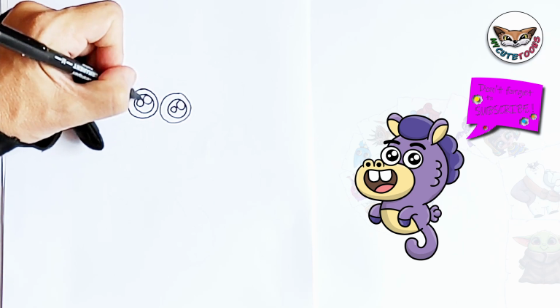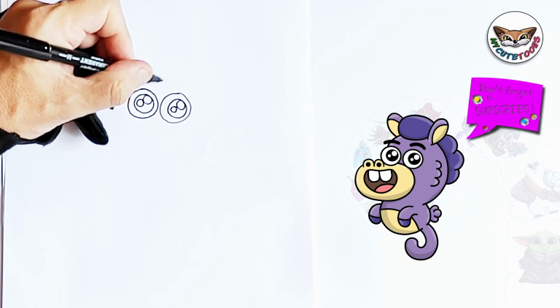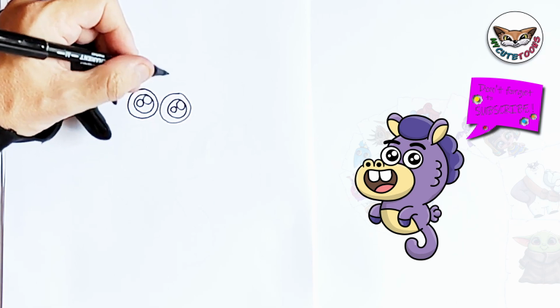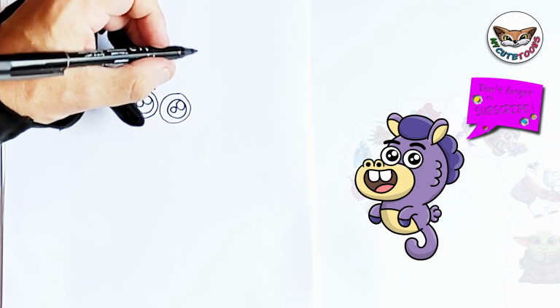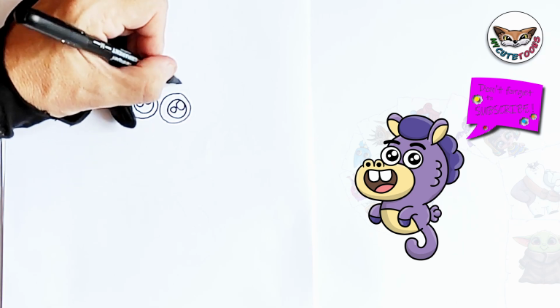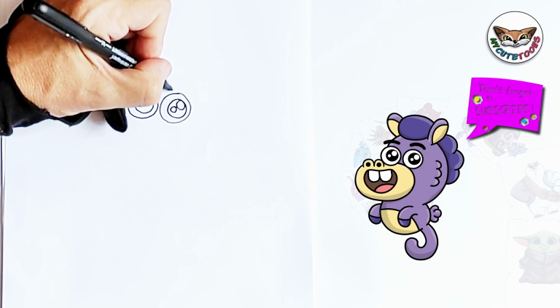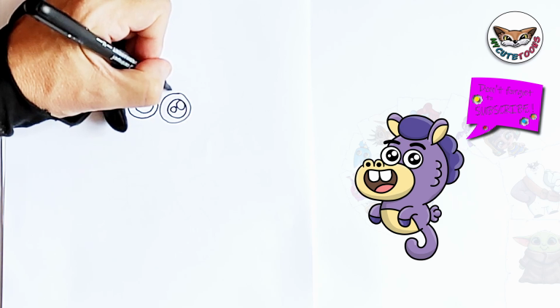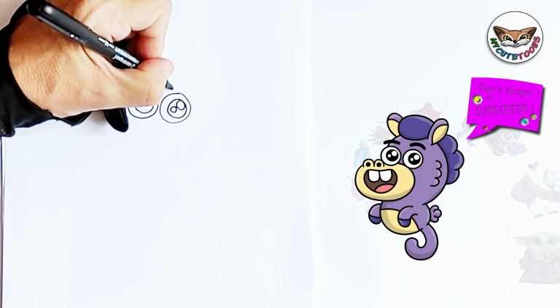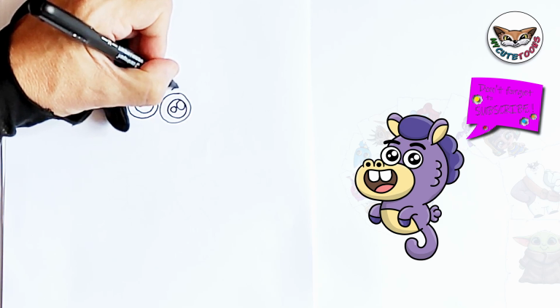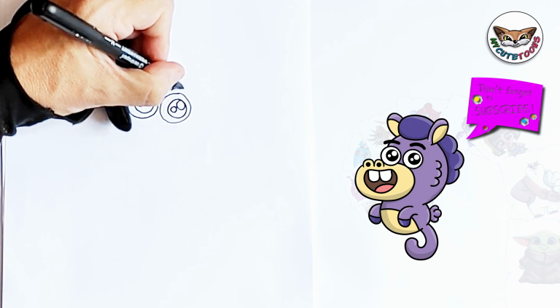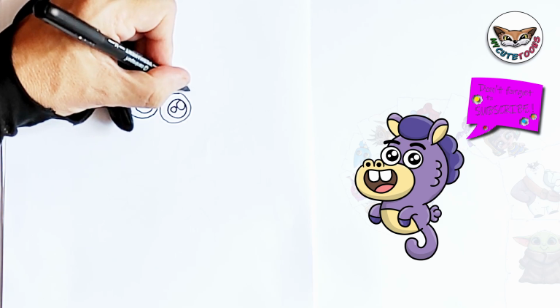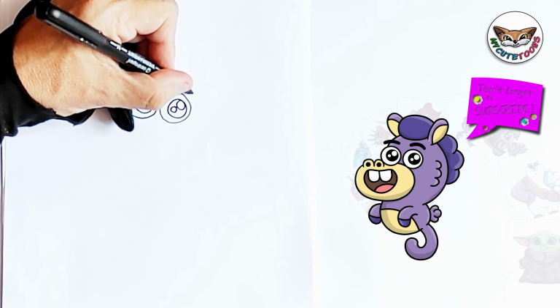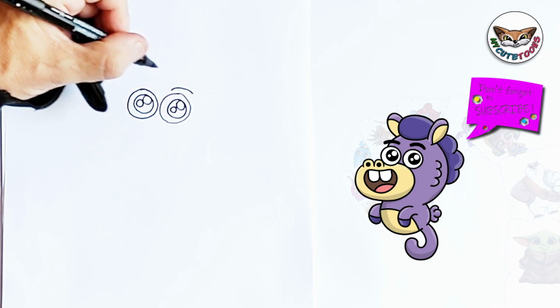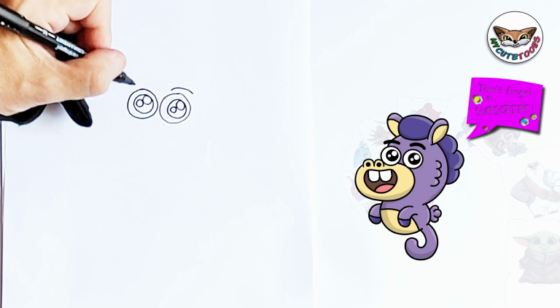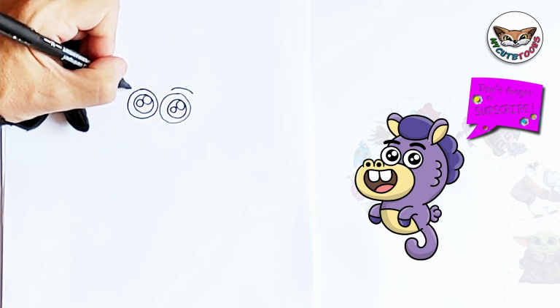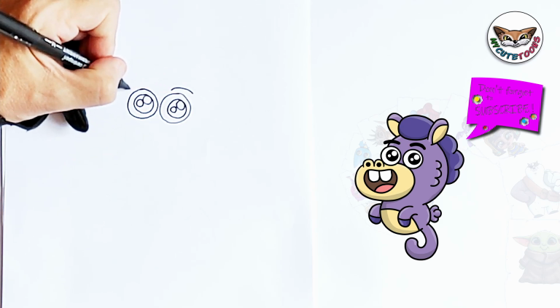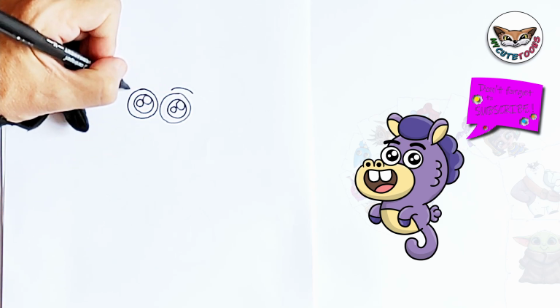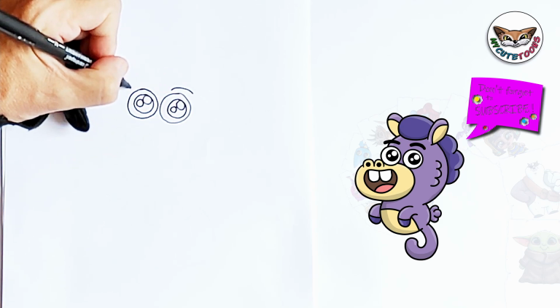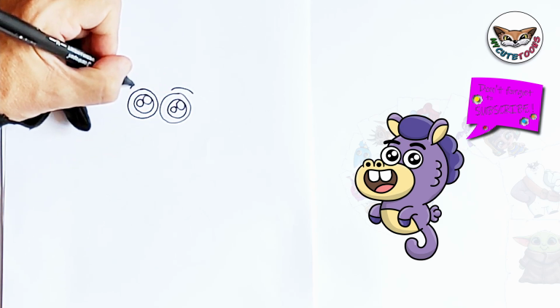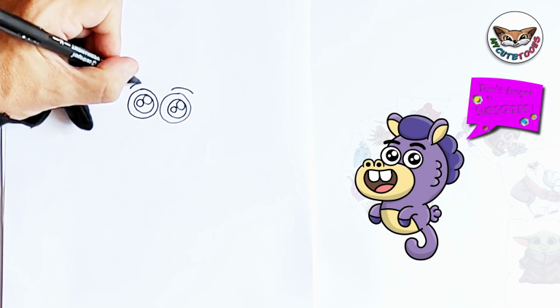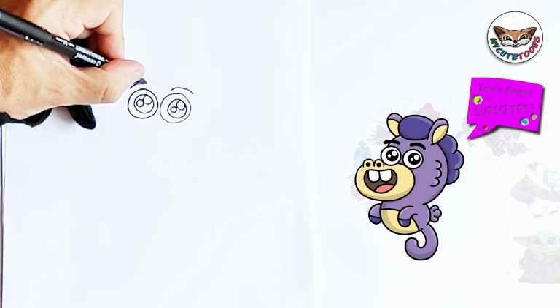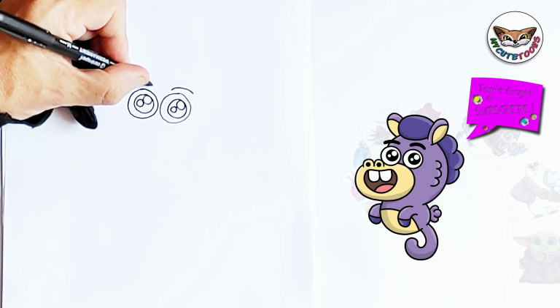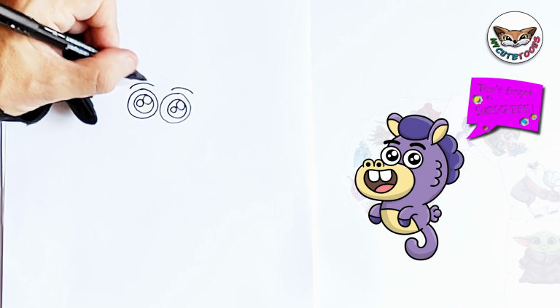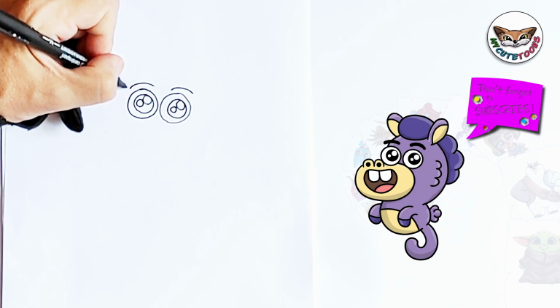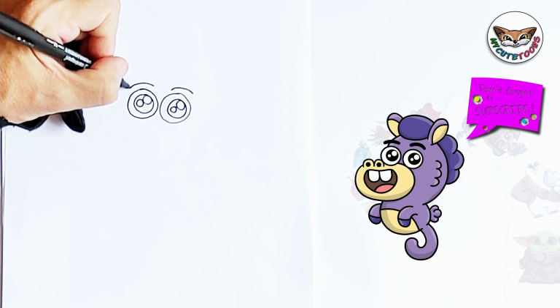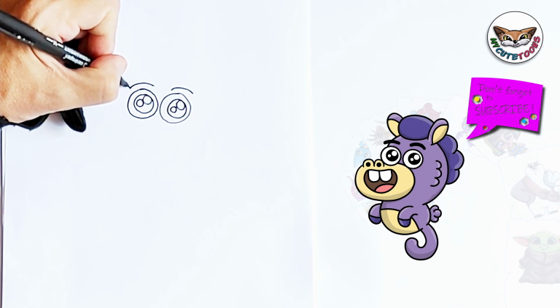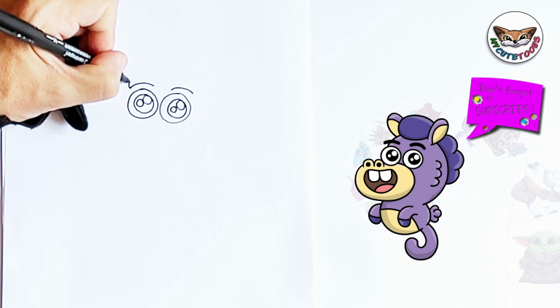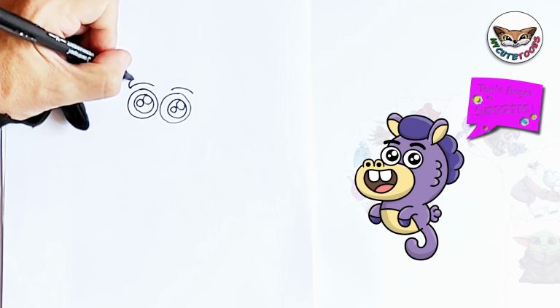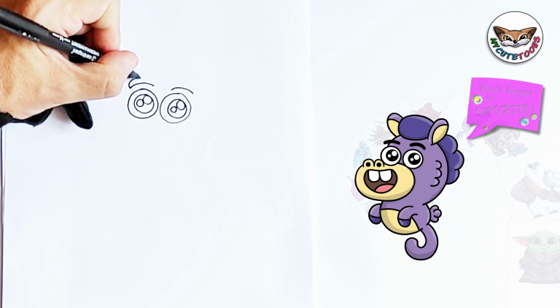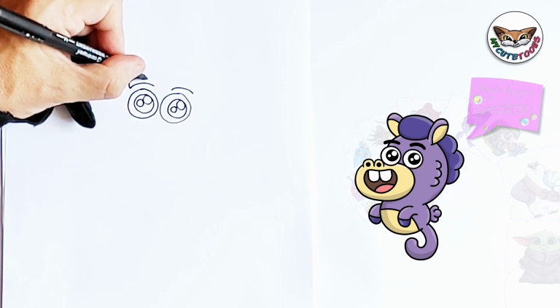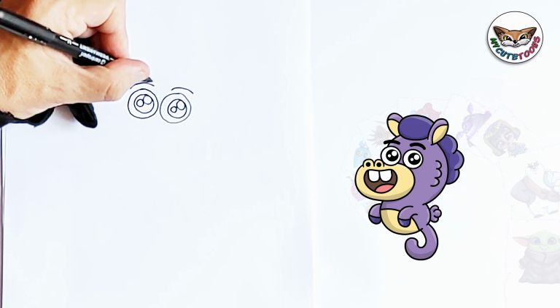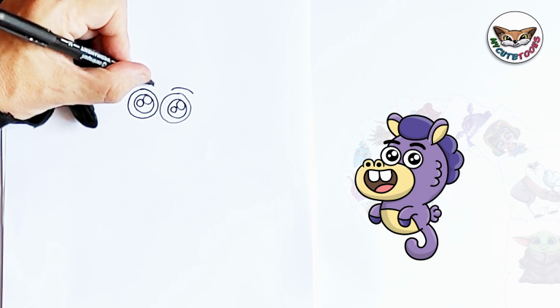And let's do the same for the other pupils as well. Now right above the eyes we're going to draw the eyebrows. I'm going to draw the bottom part of the eyebrows first, and then you're going to connect them from the top.